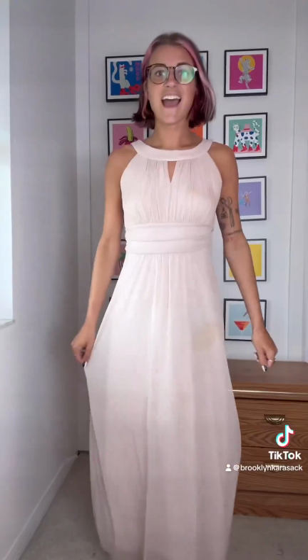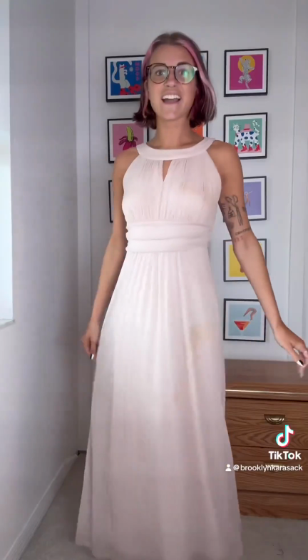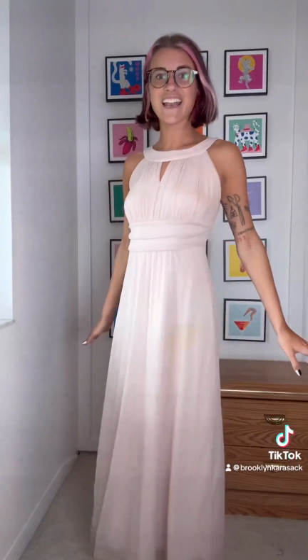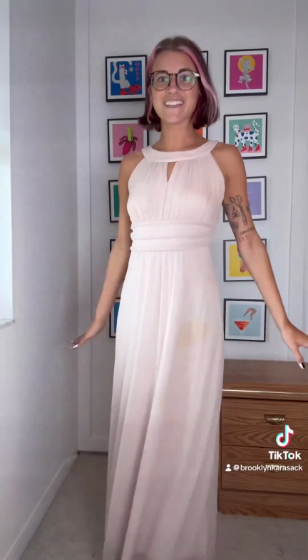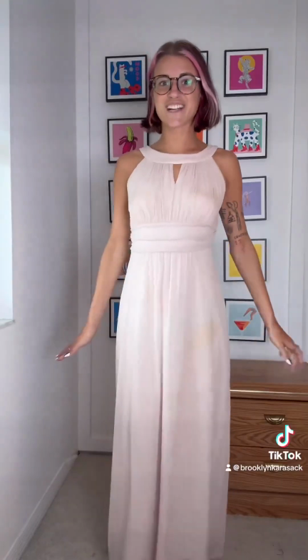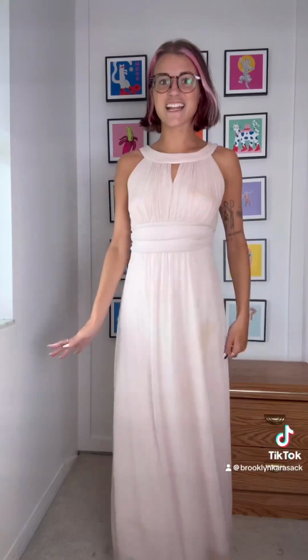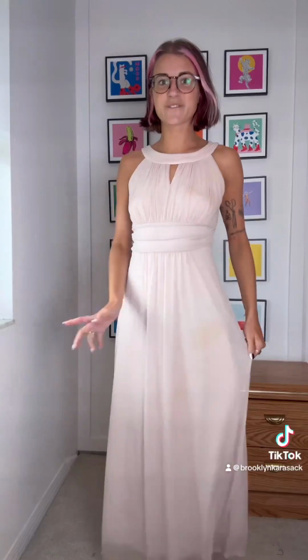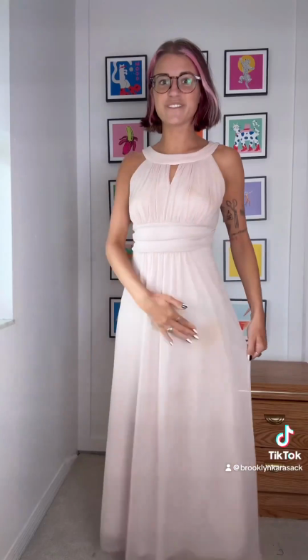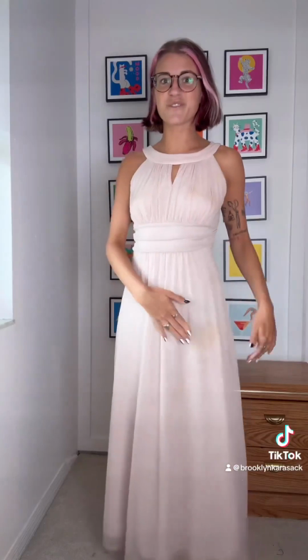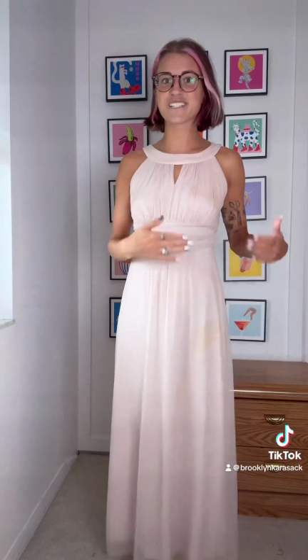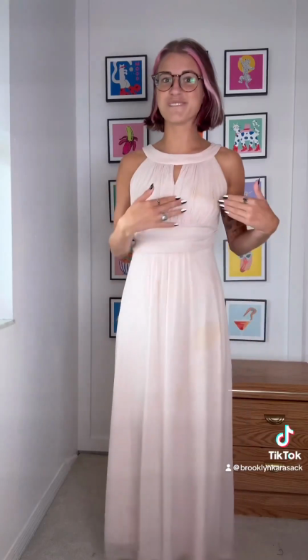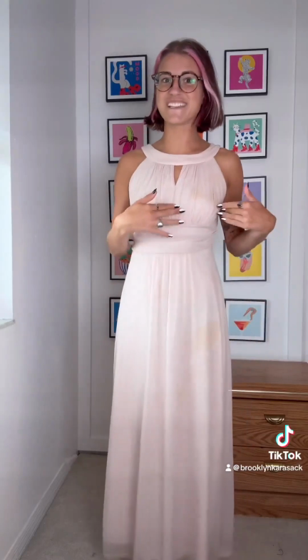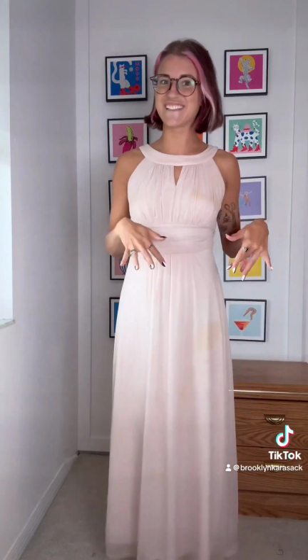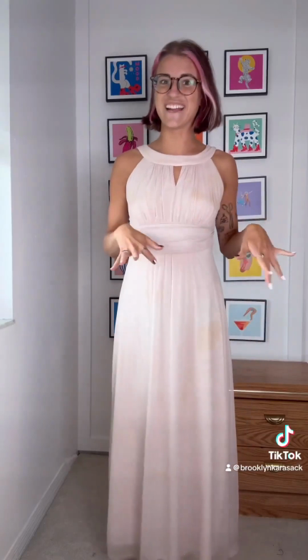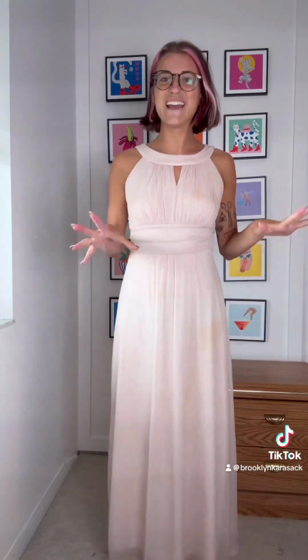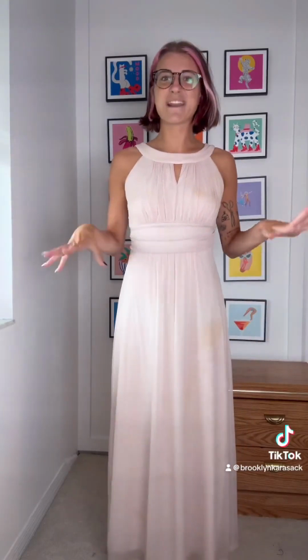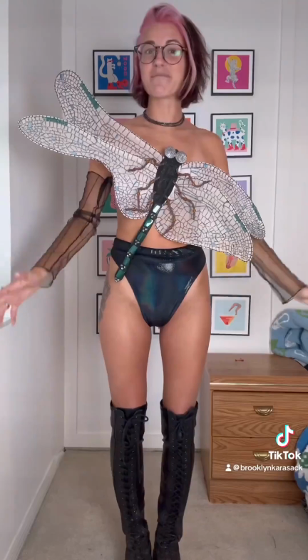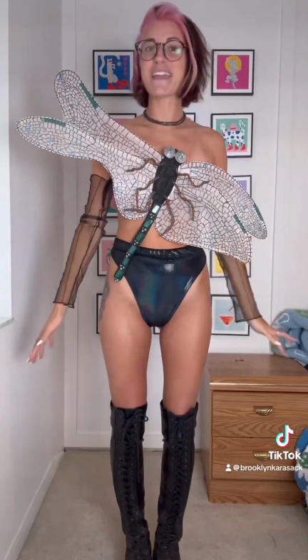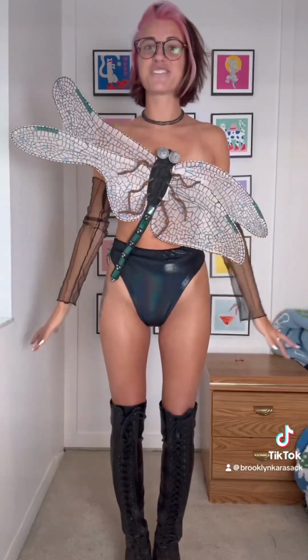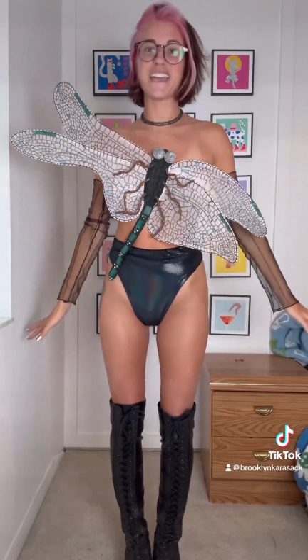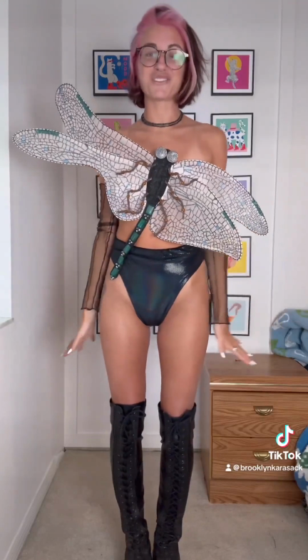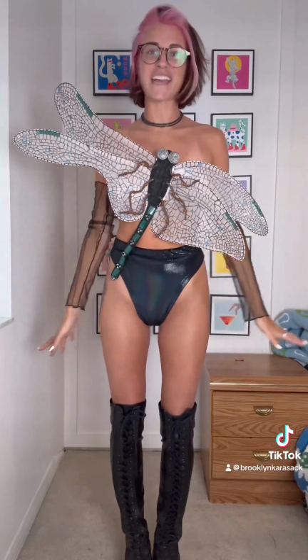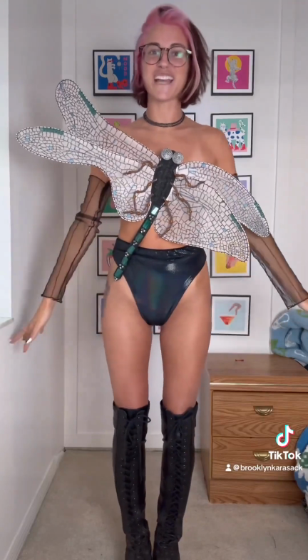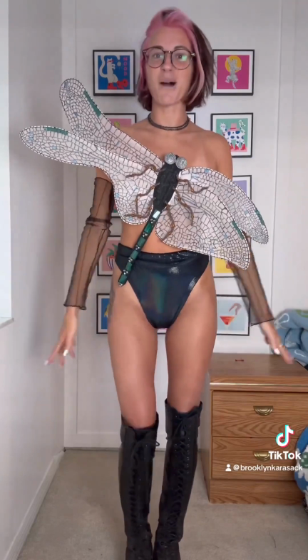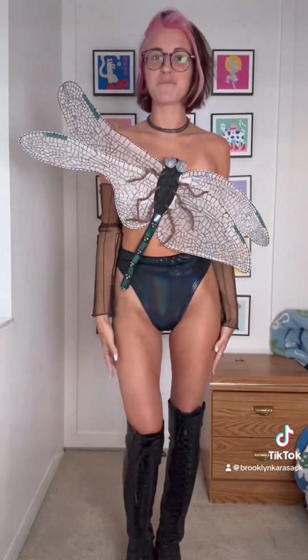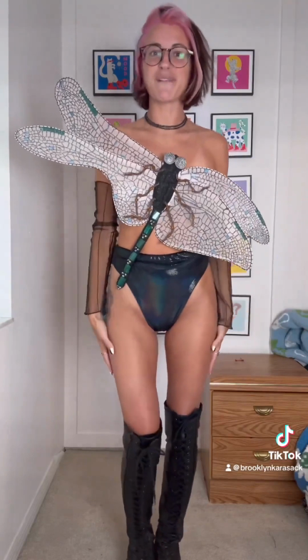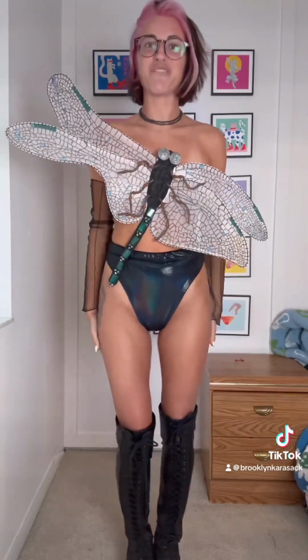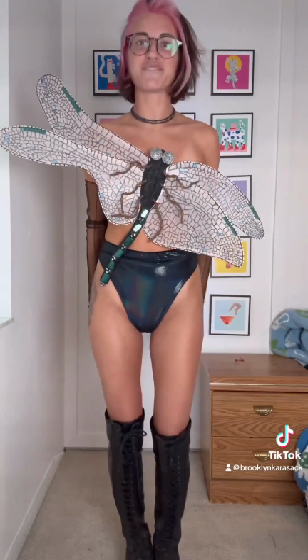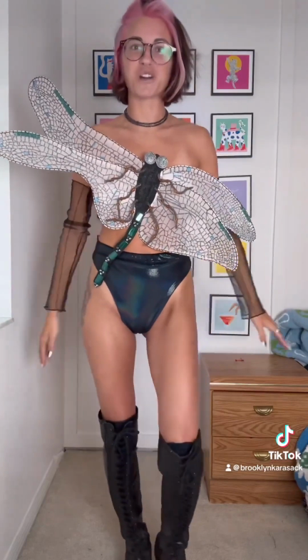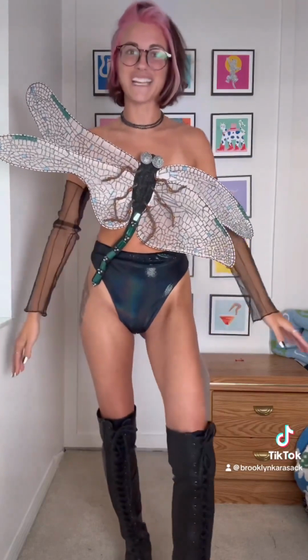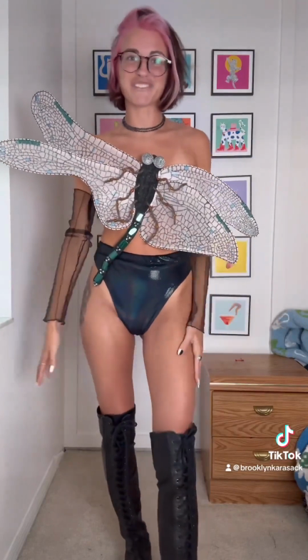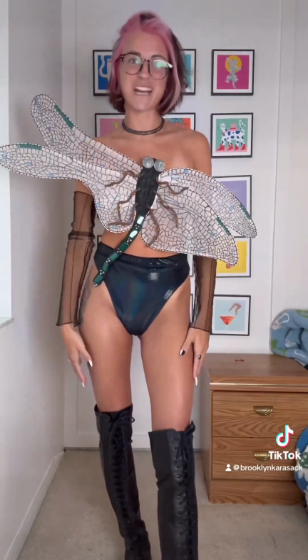I got this dress. It has quite a few questionable stains on it but I think I'm gonna make it into a dragonfly top that'll be one of my outfits for Electric Forest.